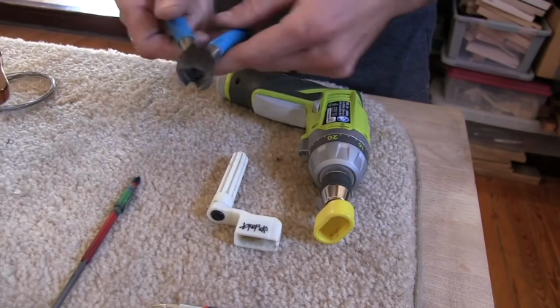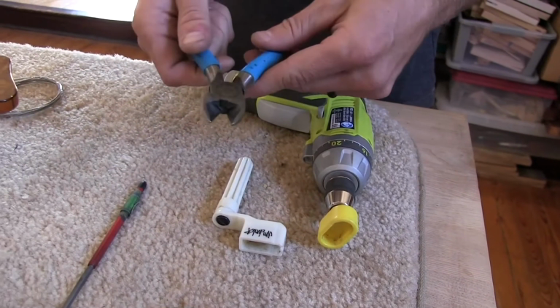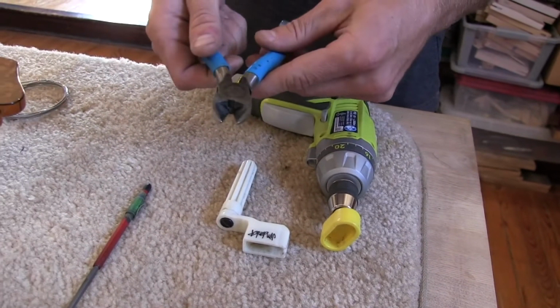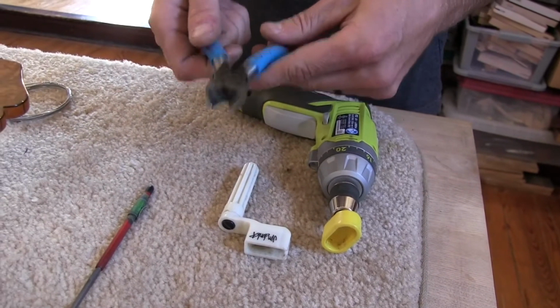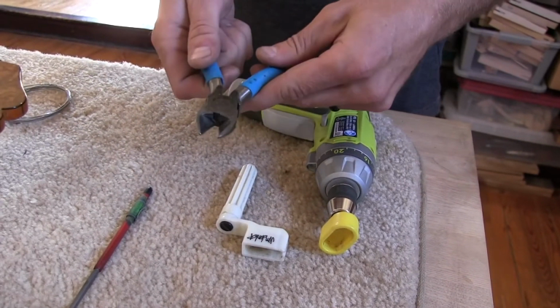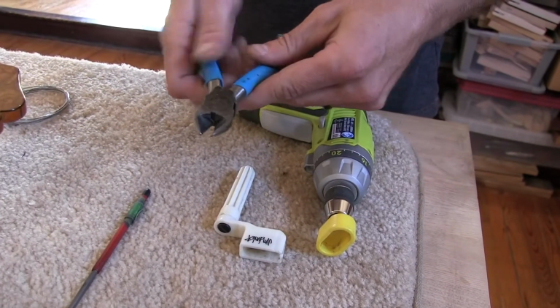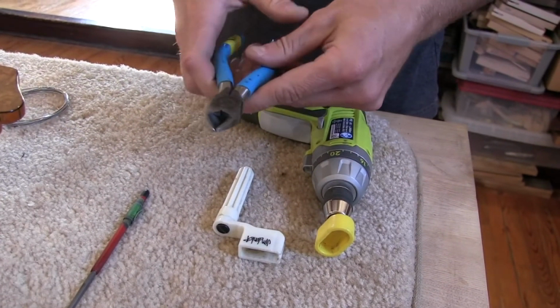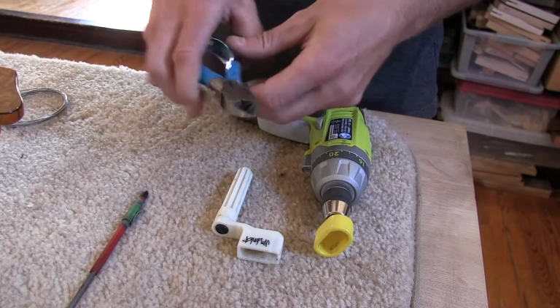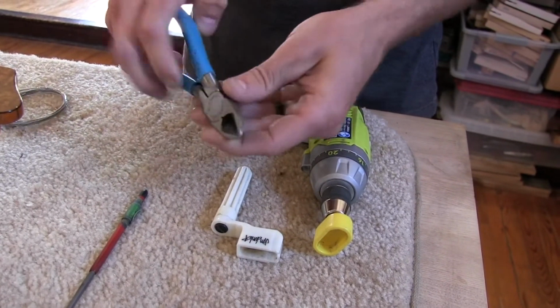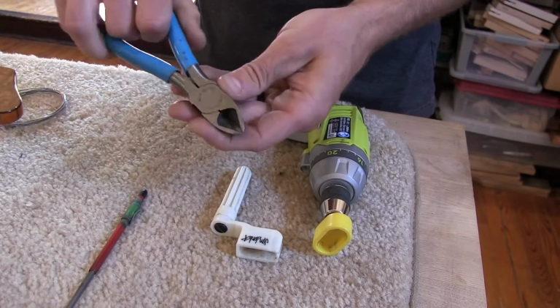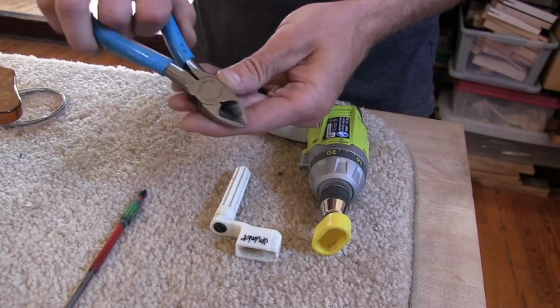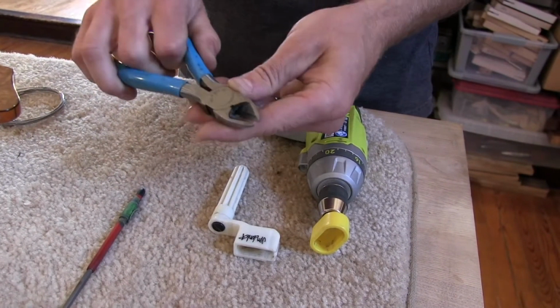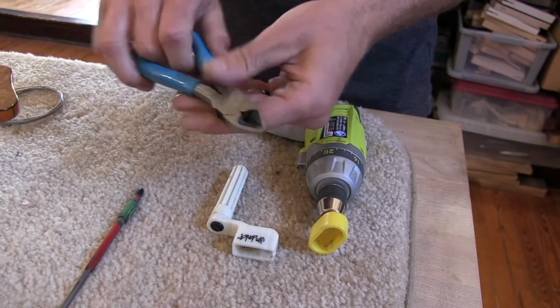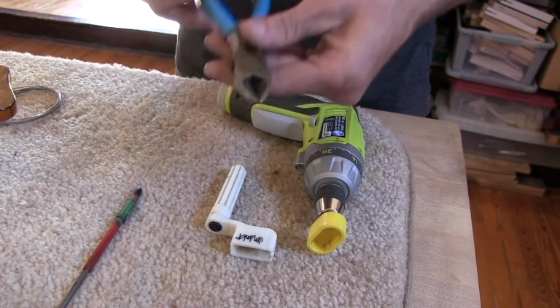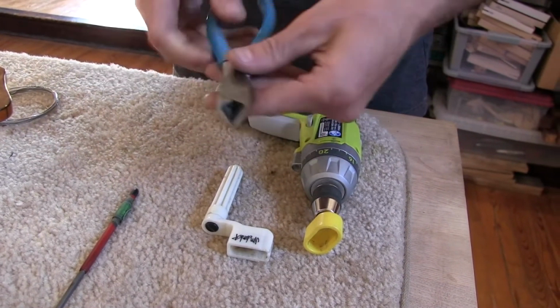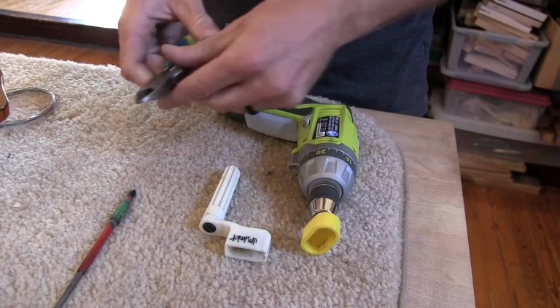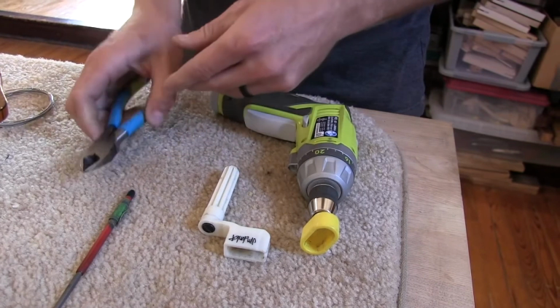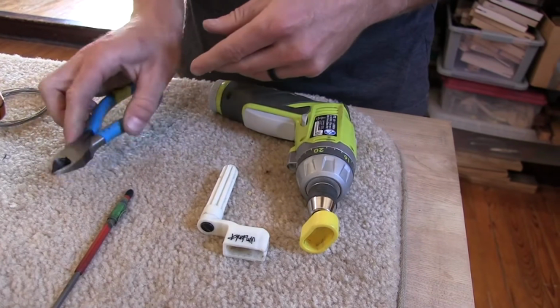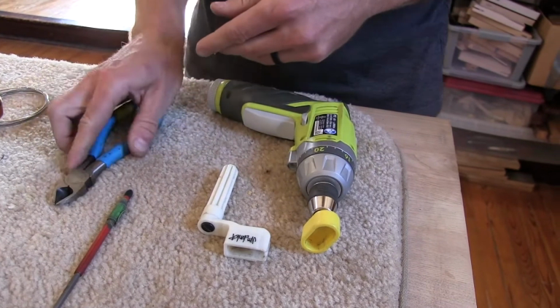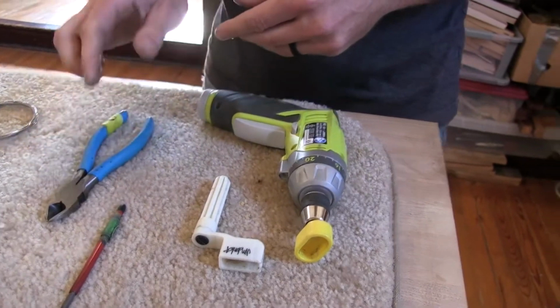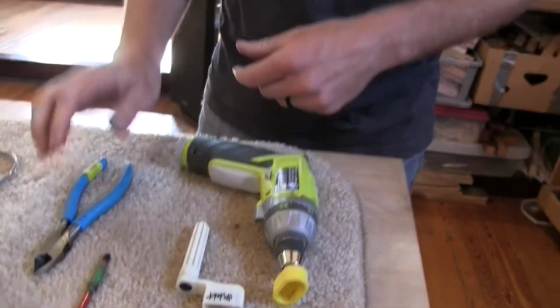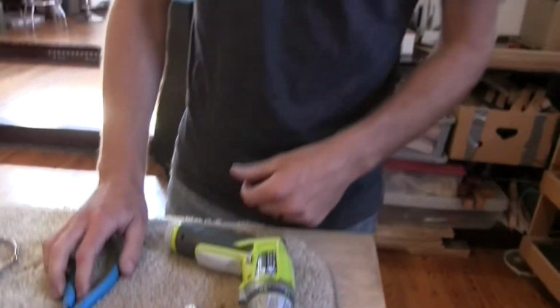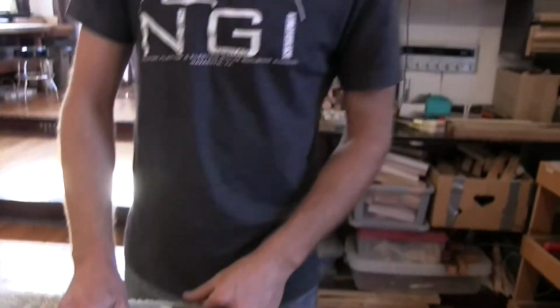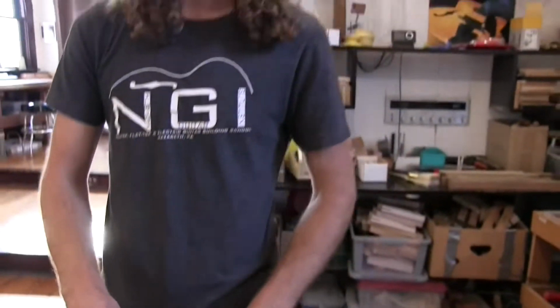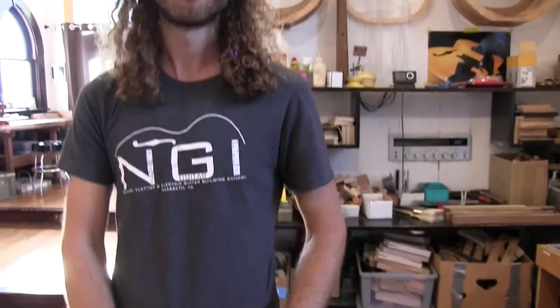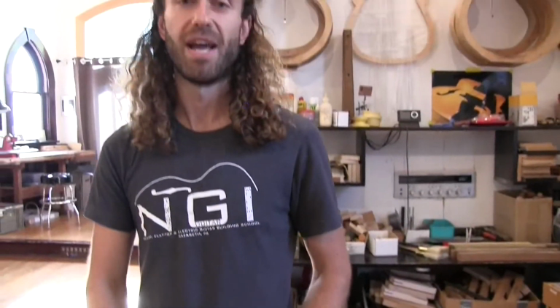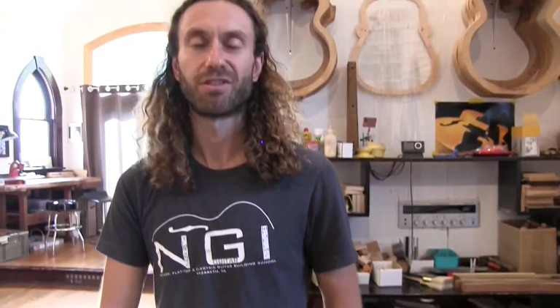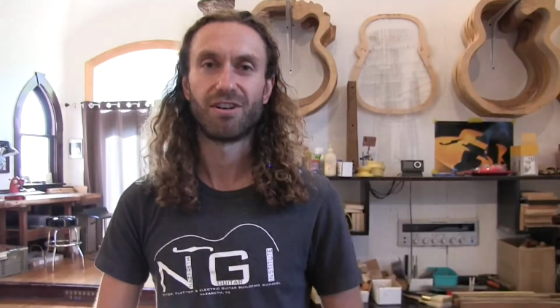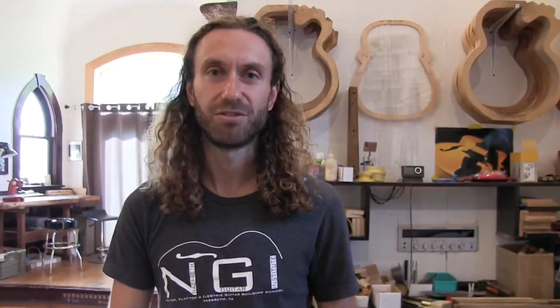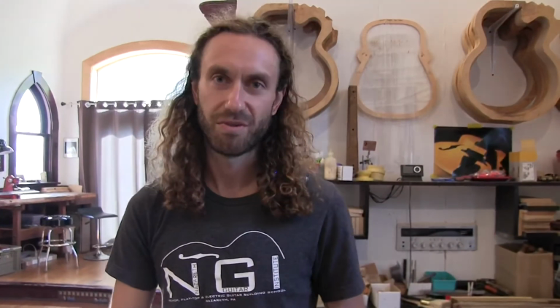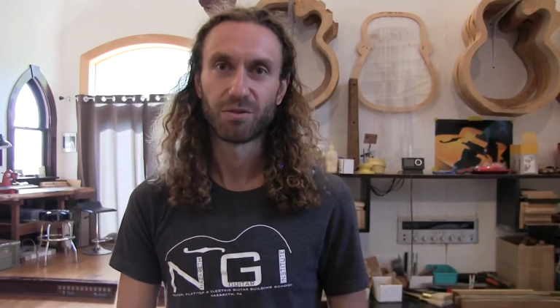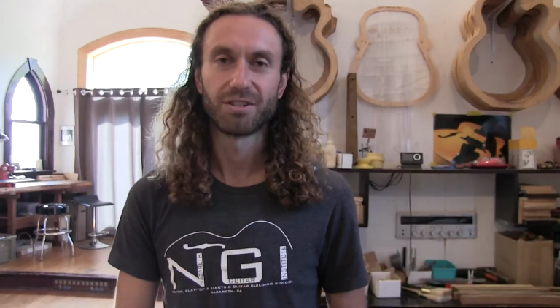Wire snippers to cut your strings. They also work great to pop out bridge pins from a flat top. I'm Tyler from Nazareth Guitar Institute. Thanks for watching.